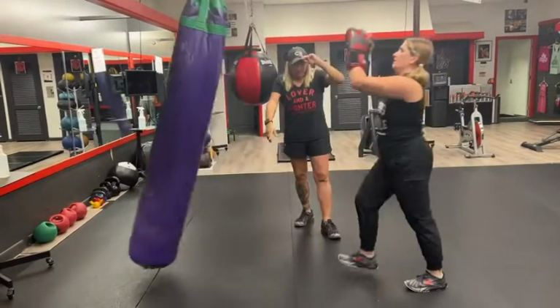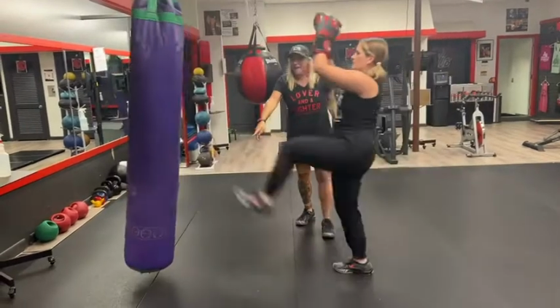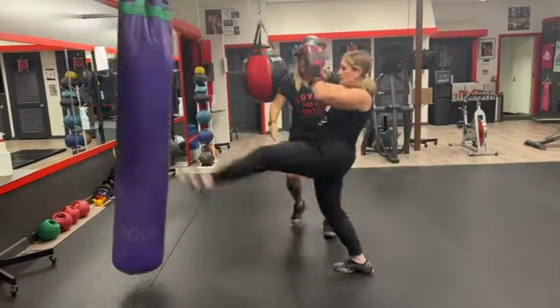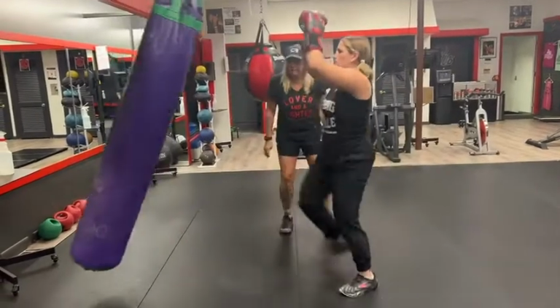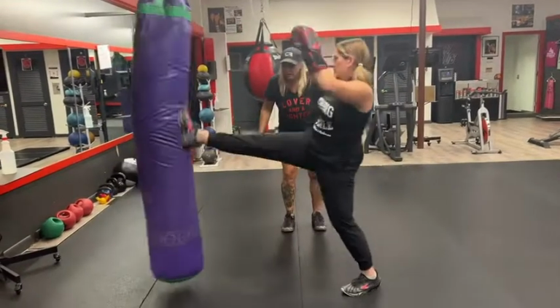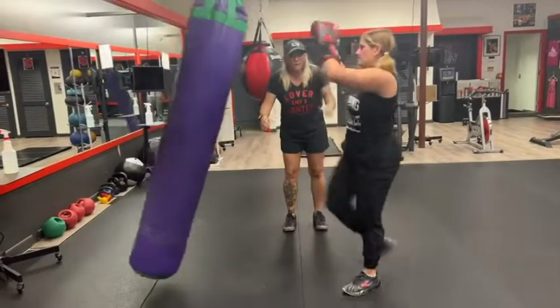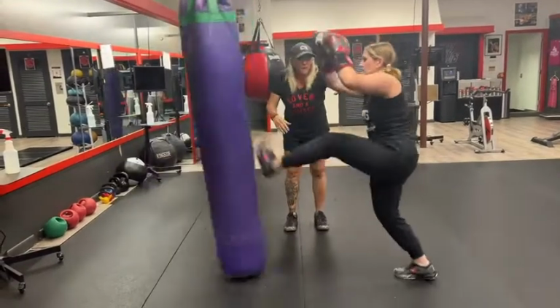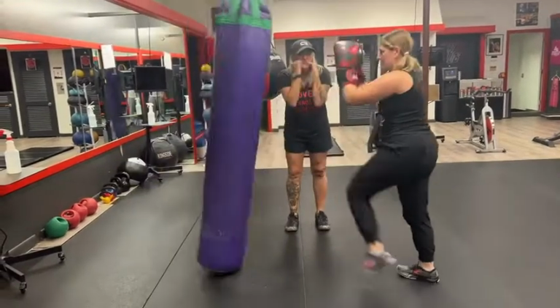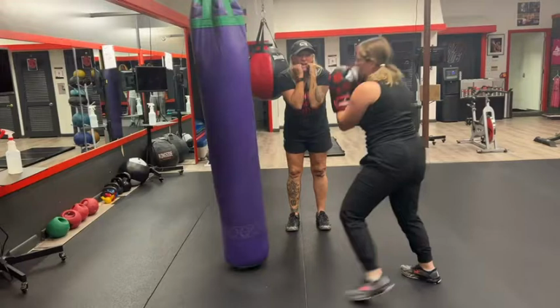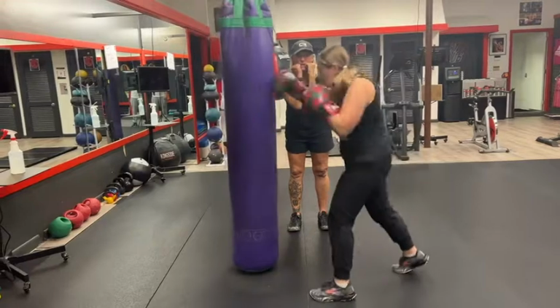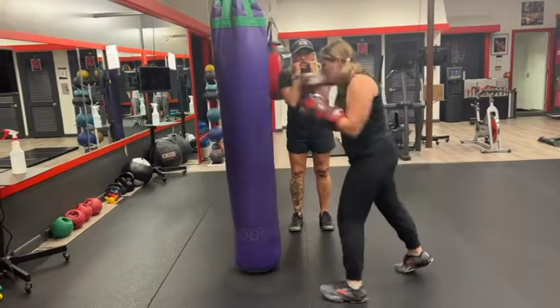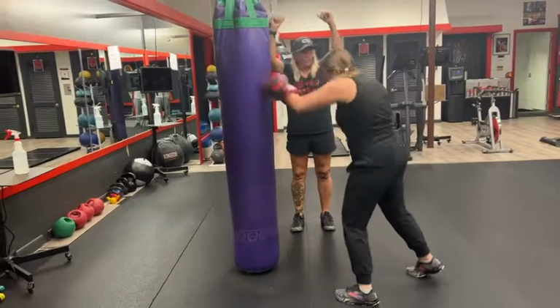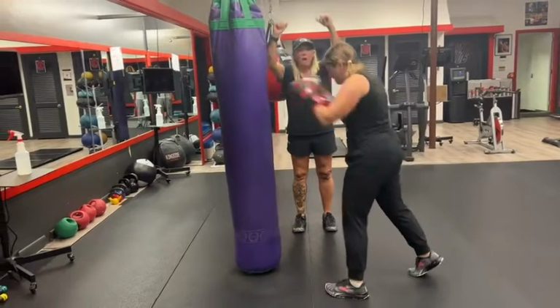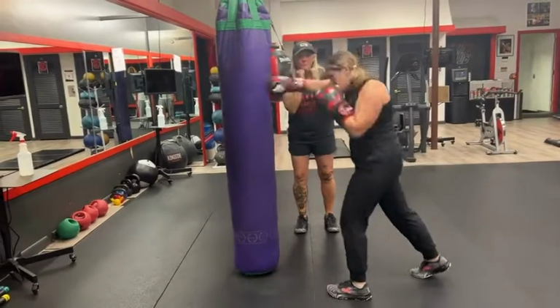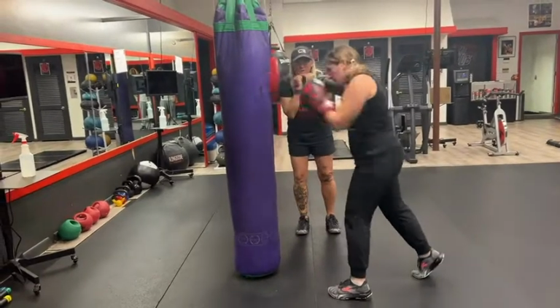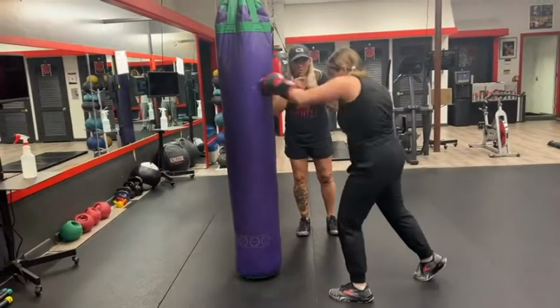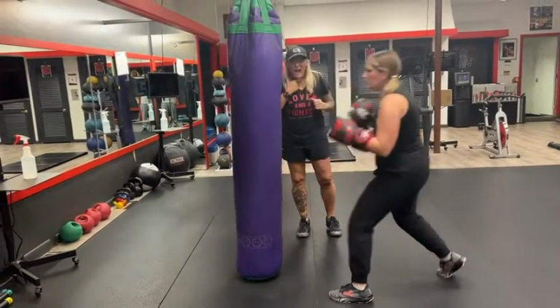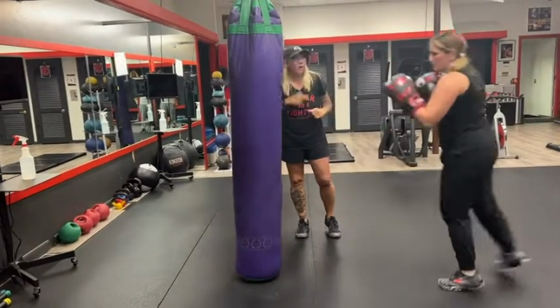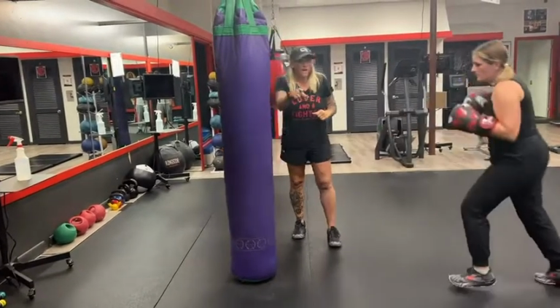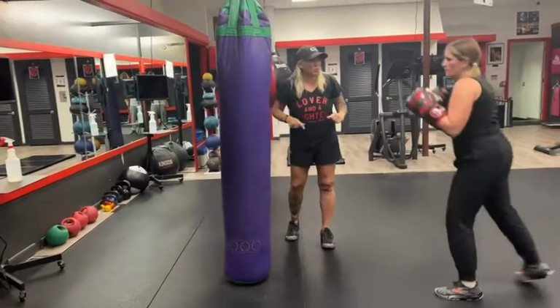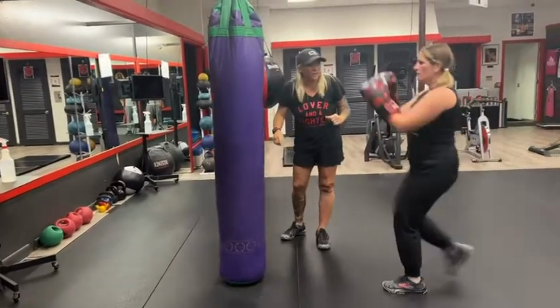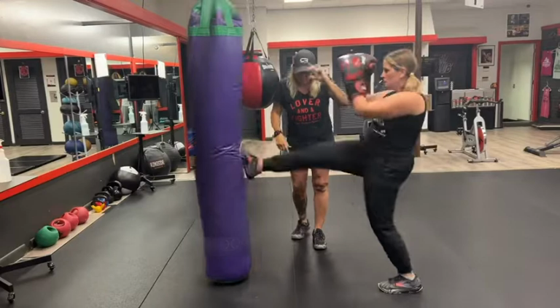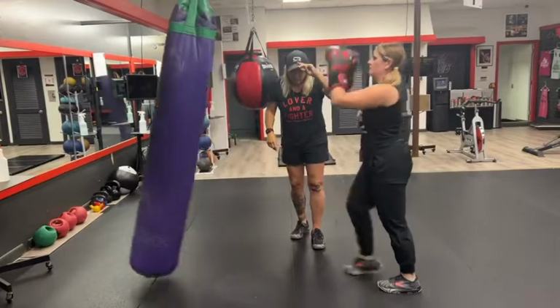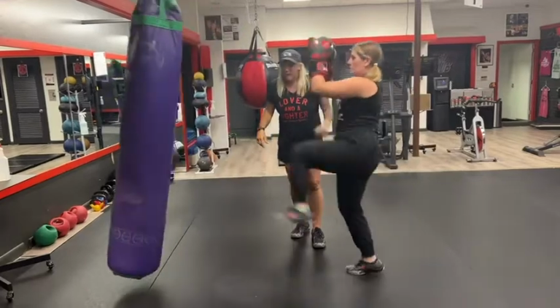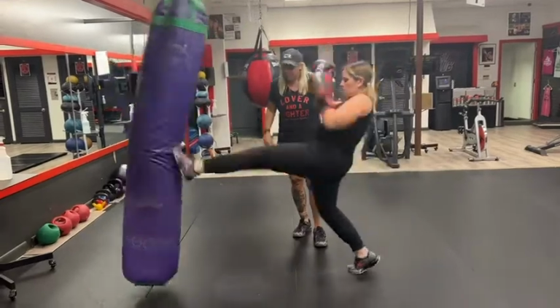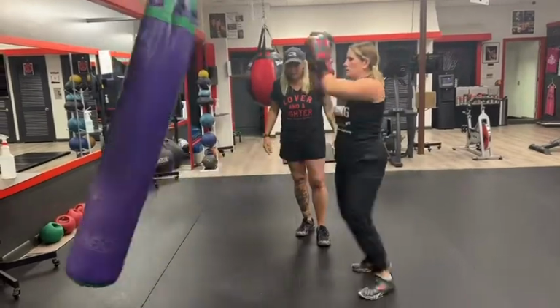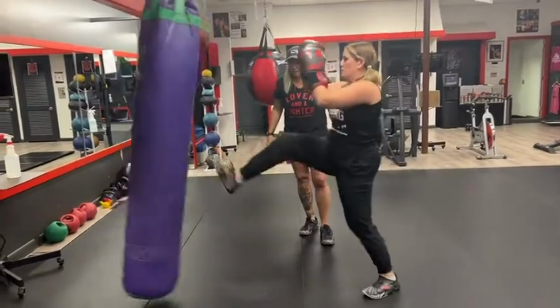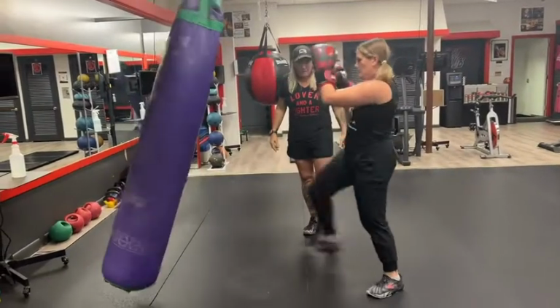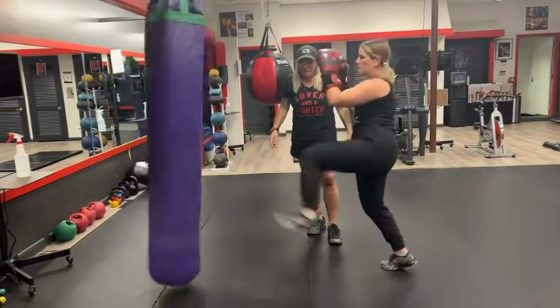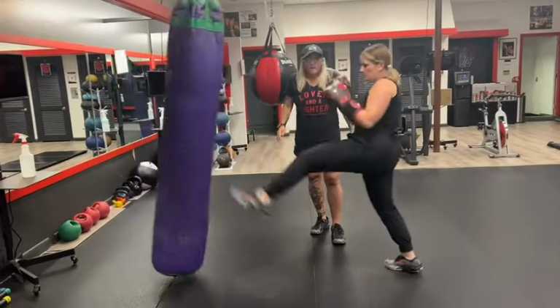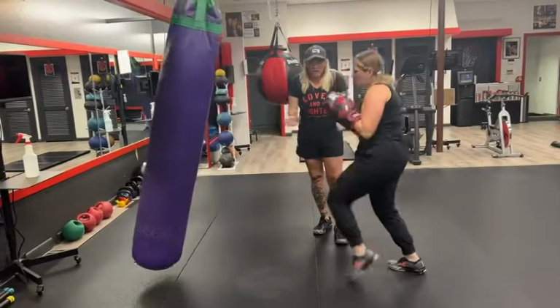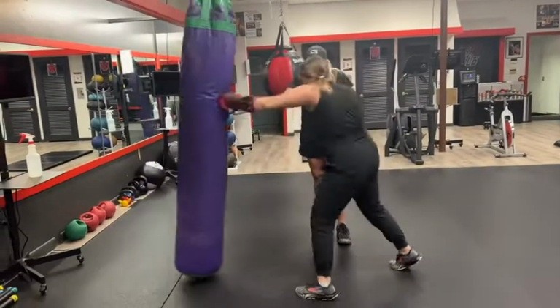Let's go — 4 kicks. Elbows in, tight. Don't bring your arms up, keep them tight. Chin down, protect your throat. 4, good — that's it, and then 10.